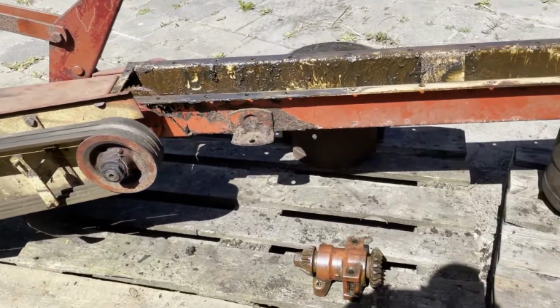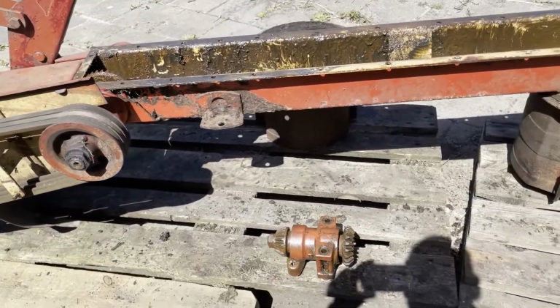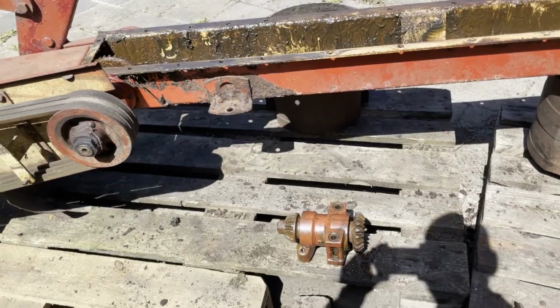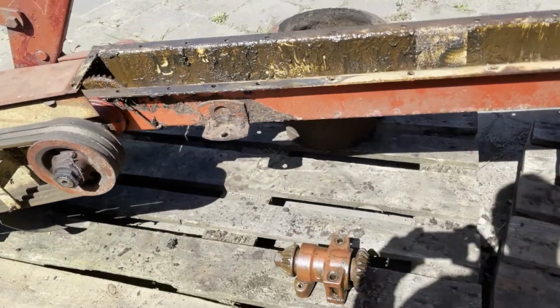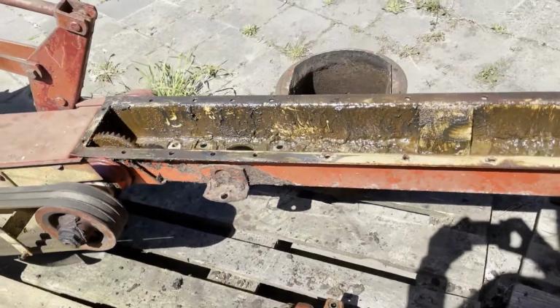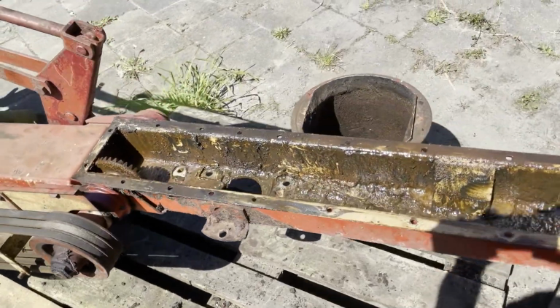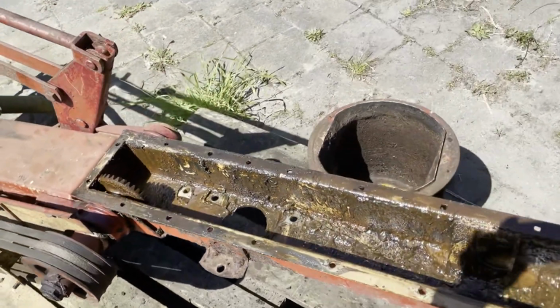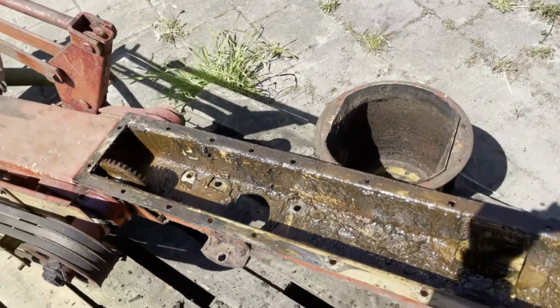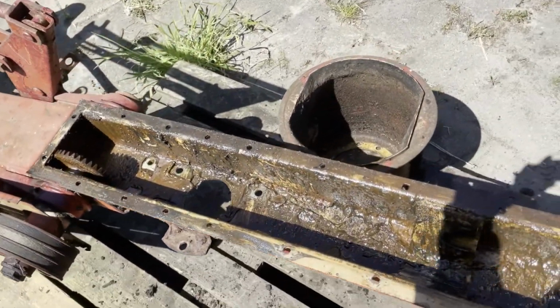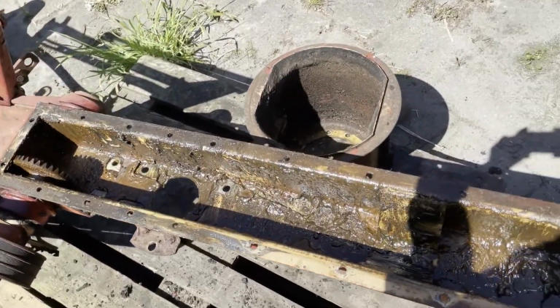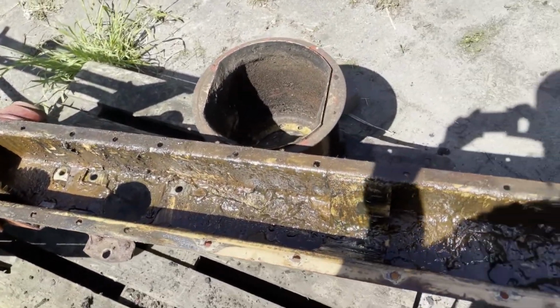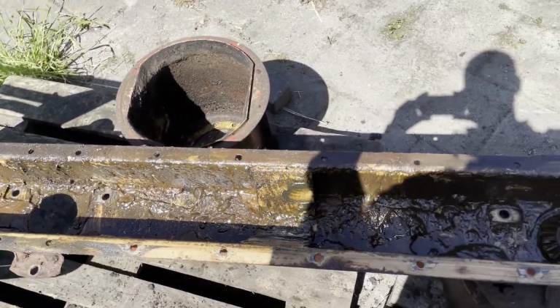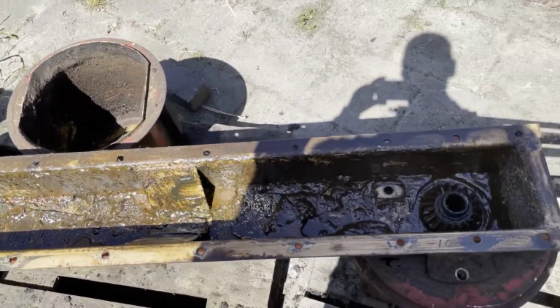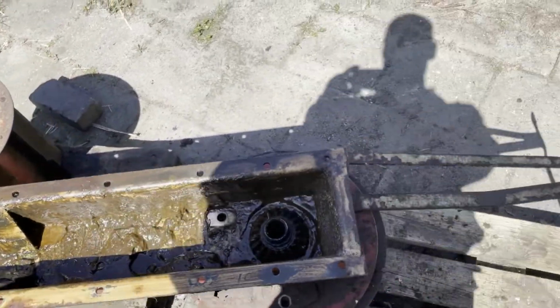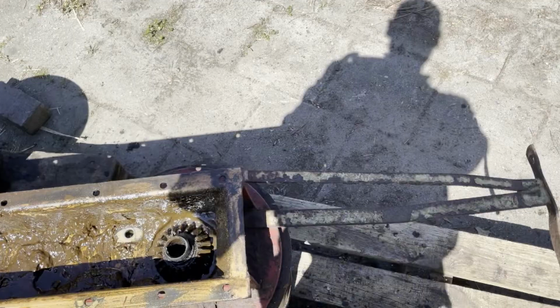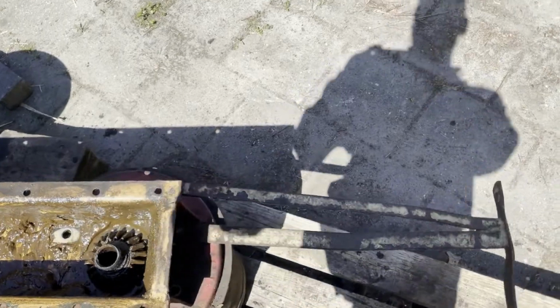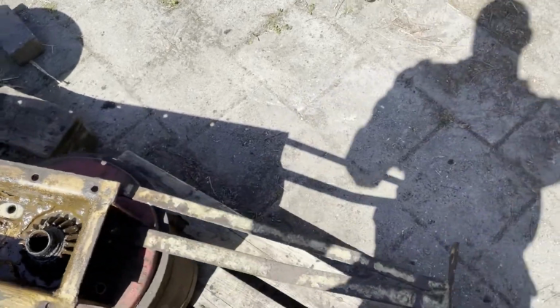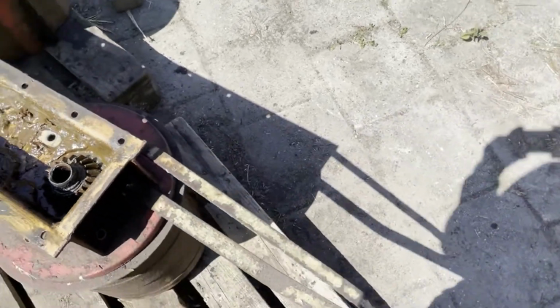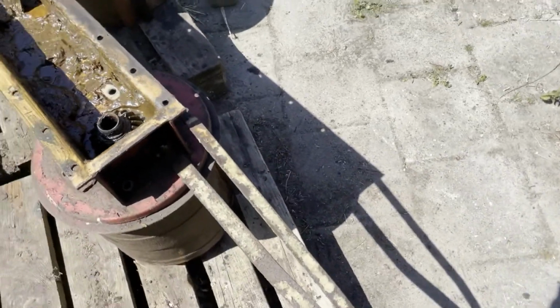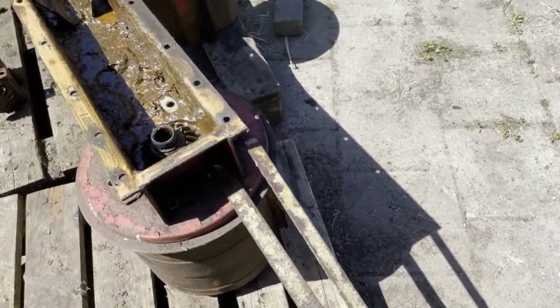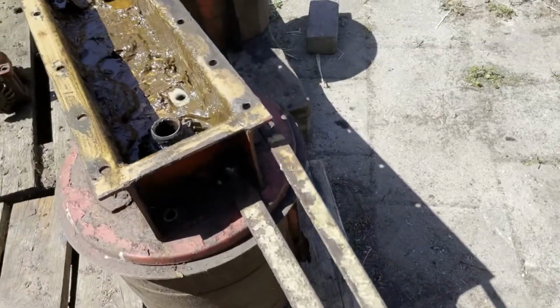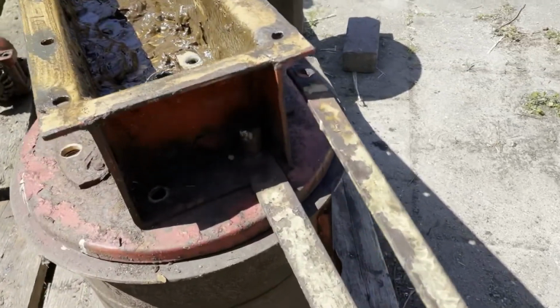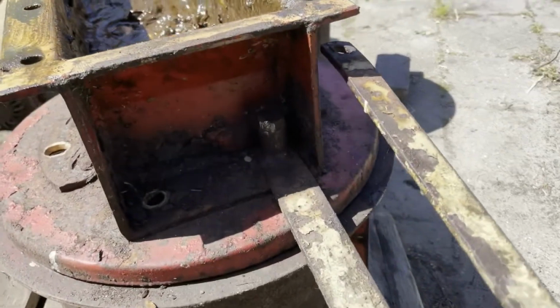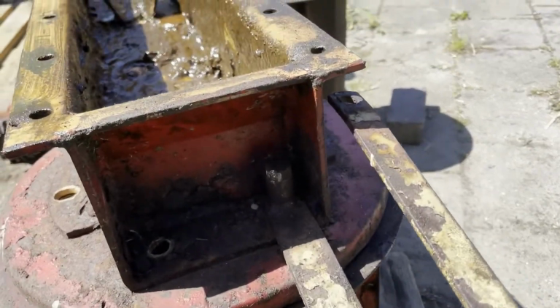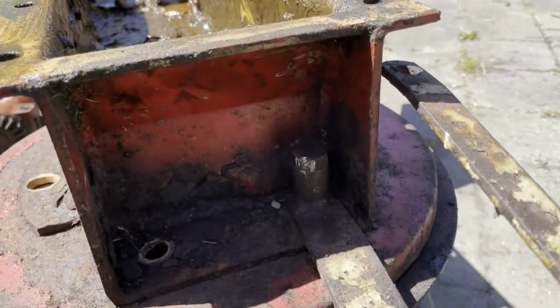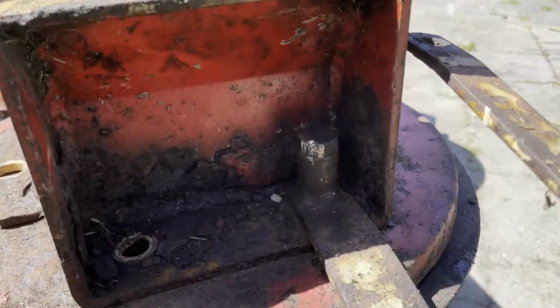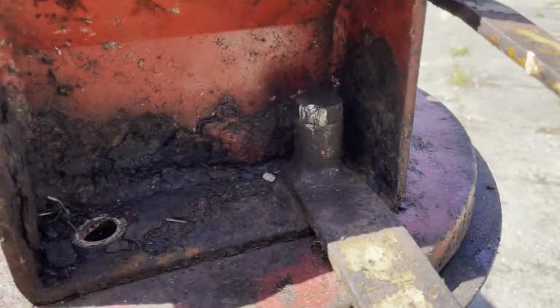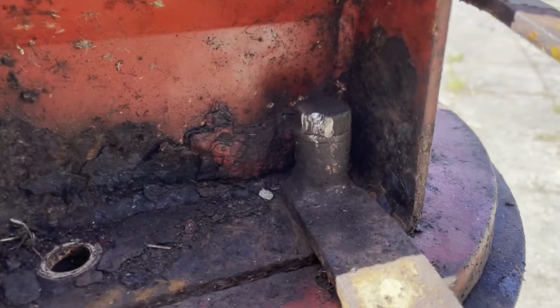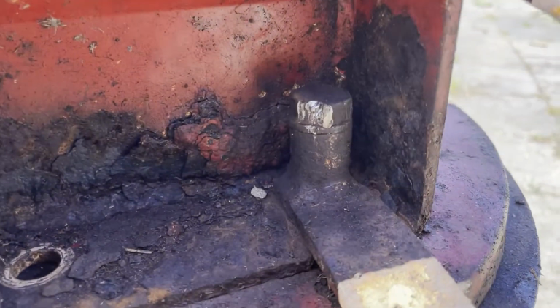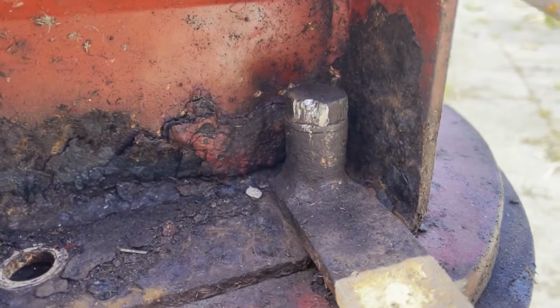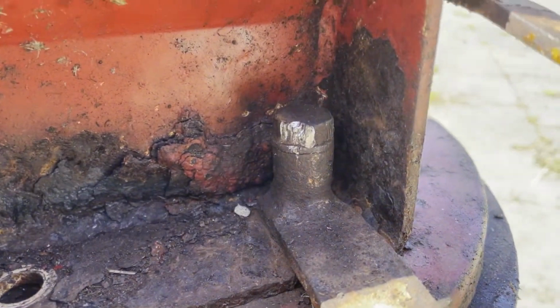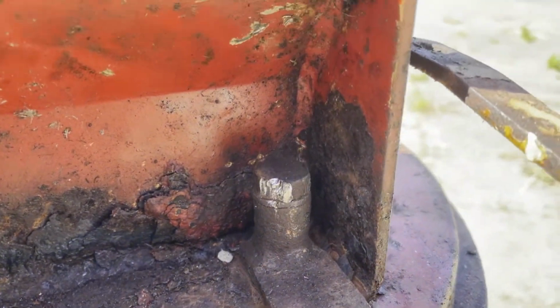While disassembling, you might be tempted to also remove all the bearings from the main housing. I'd strongly recommend against doing that, and that has to do with the tolerances and the play set in the factory.